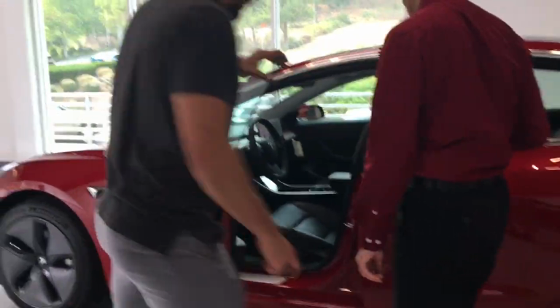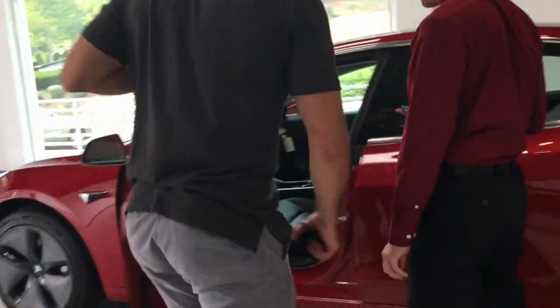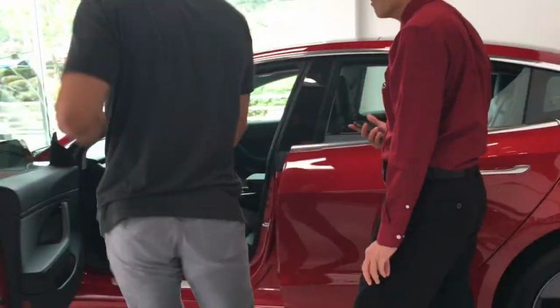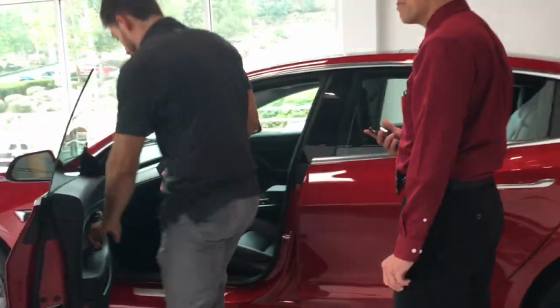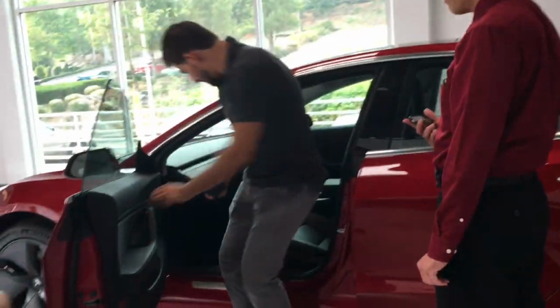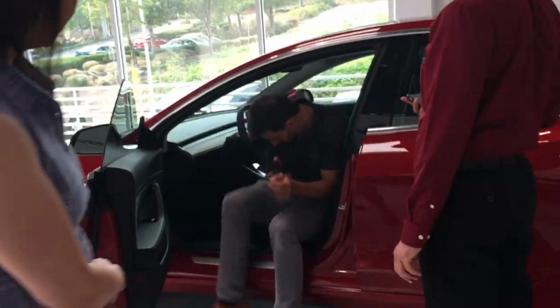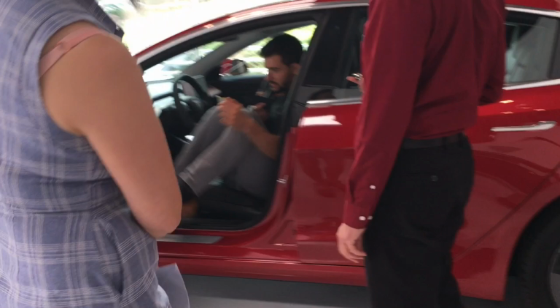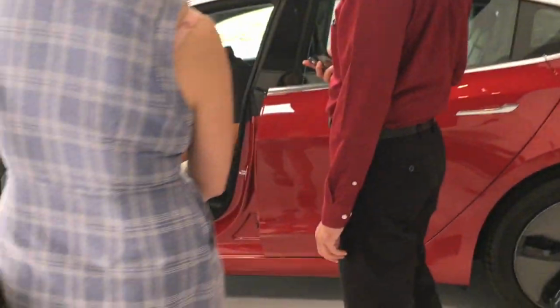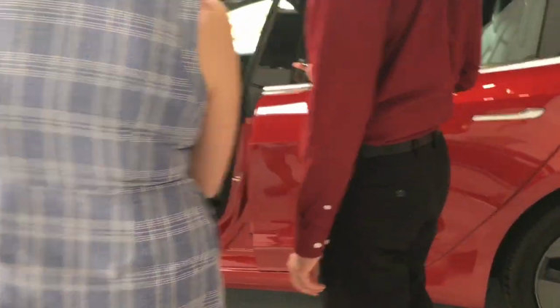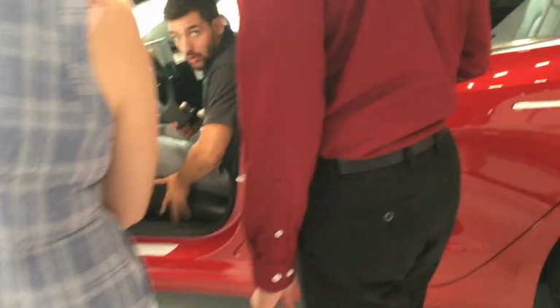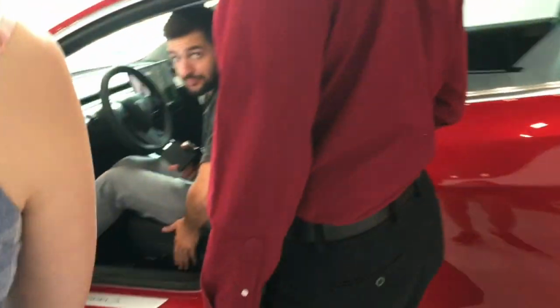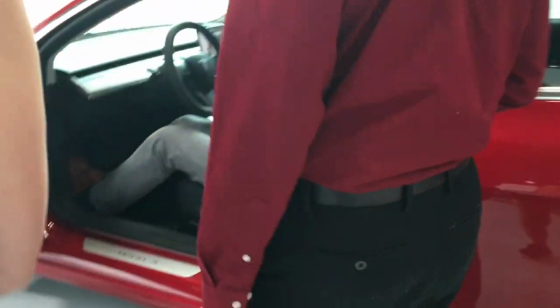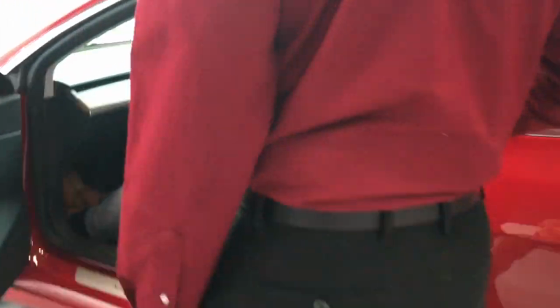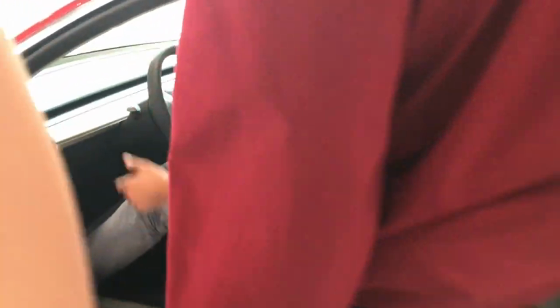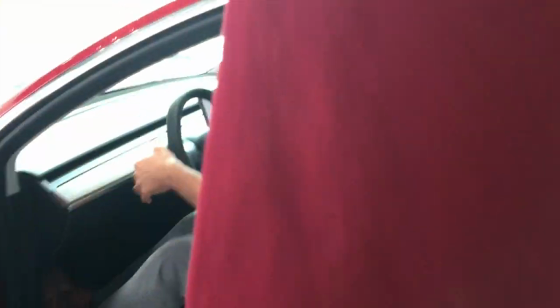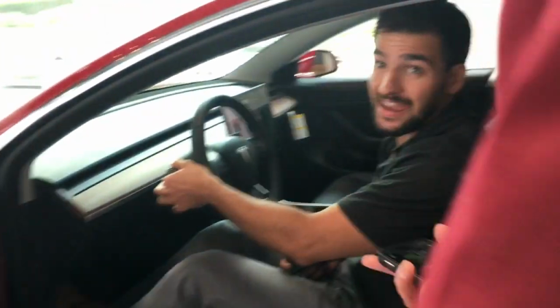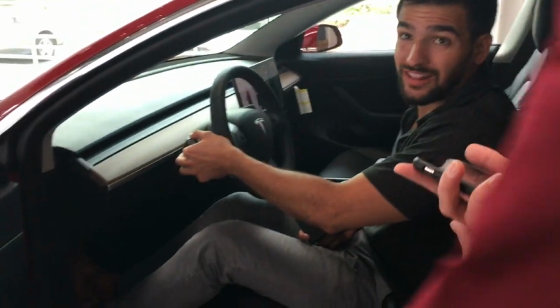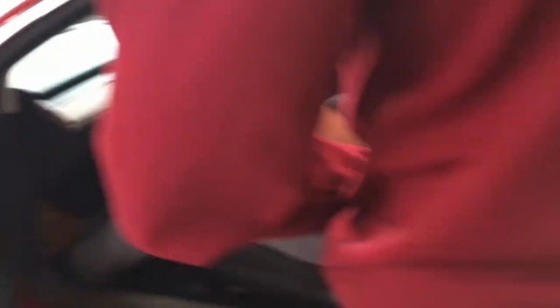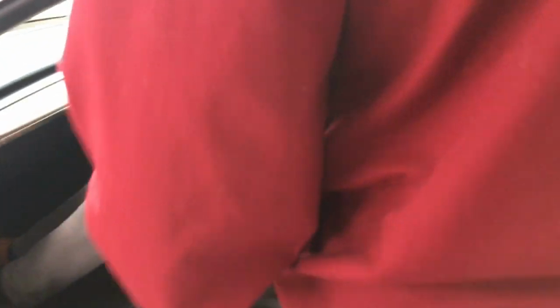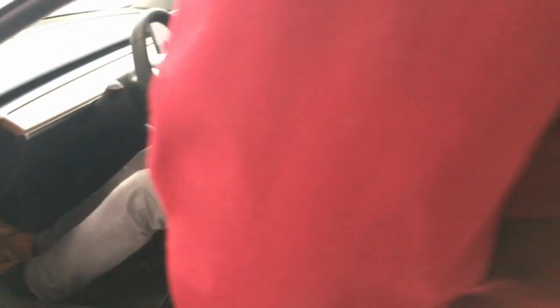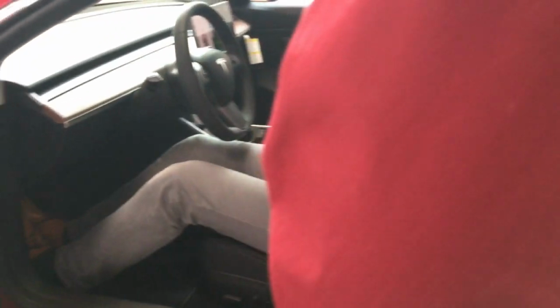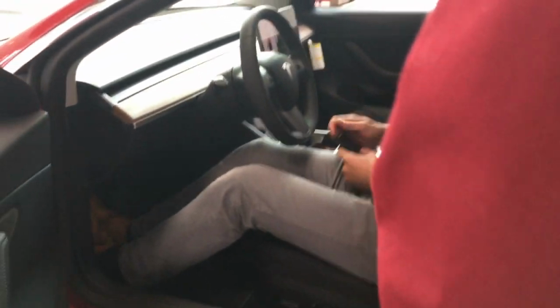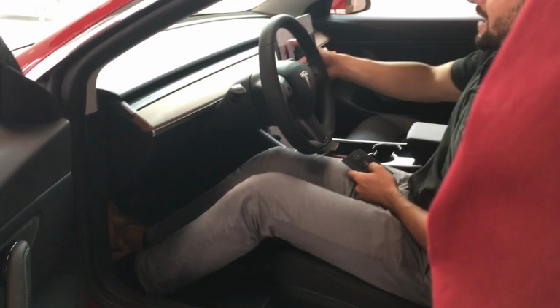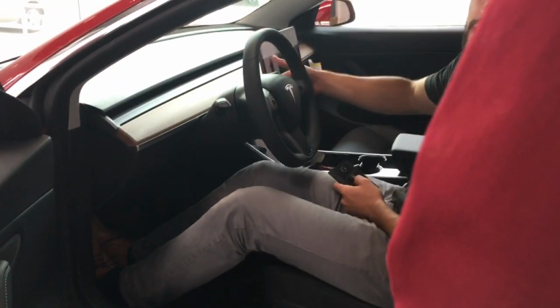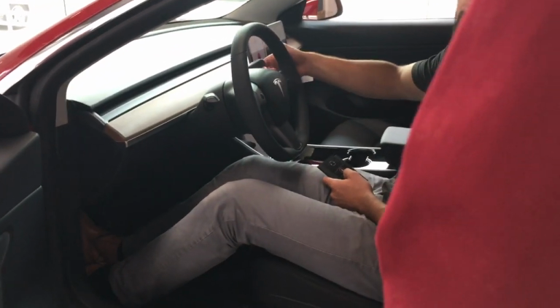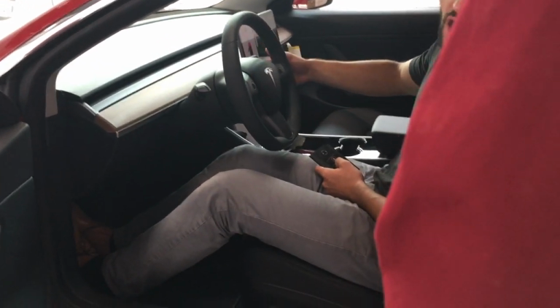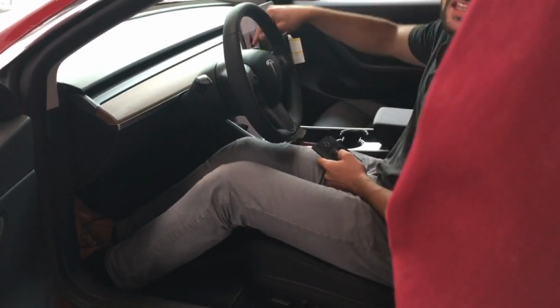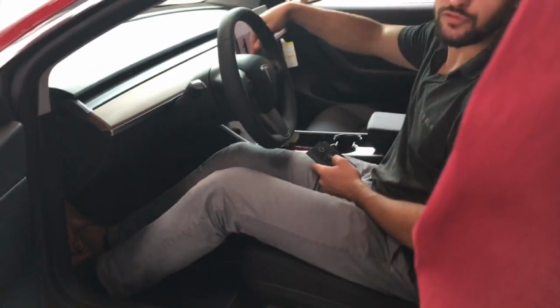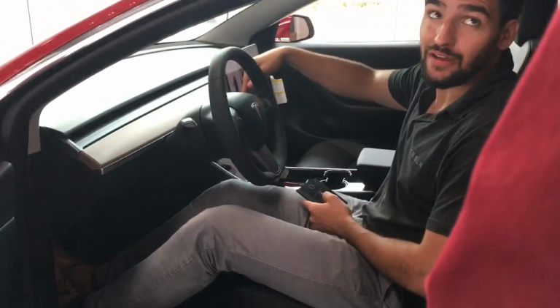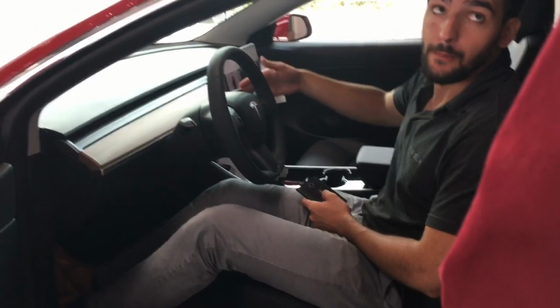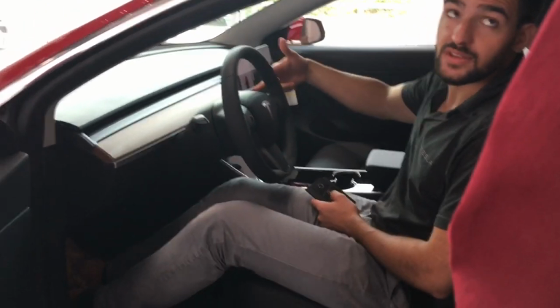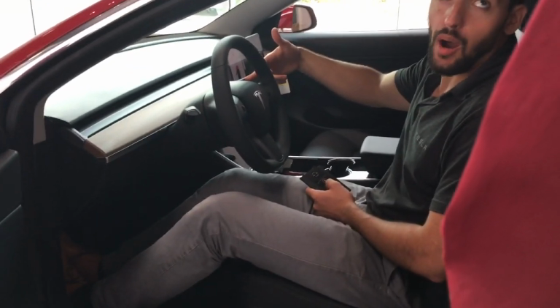Couple of things on the inside I want to show you guys. Seat controls right here on the side. You've got an indicator stalk on the left hand side. Then you've got your drive stalk on the right hand side — up for reverse, down for drive, button on the side for park.